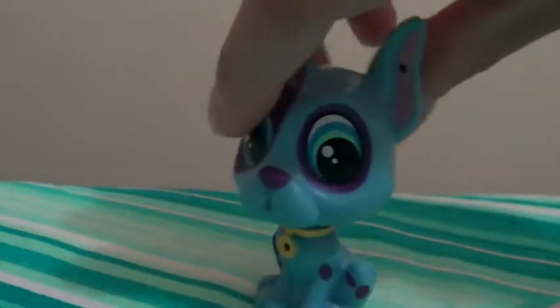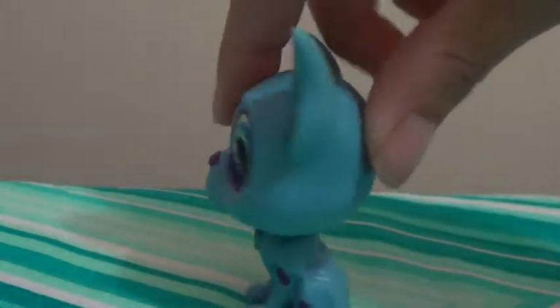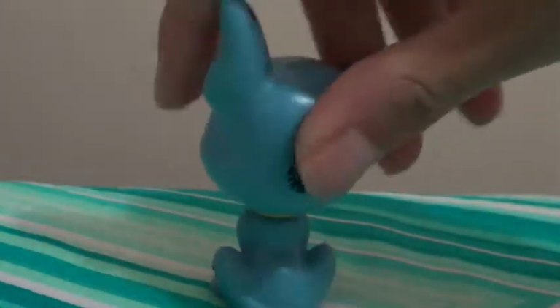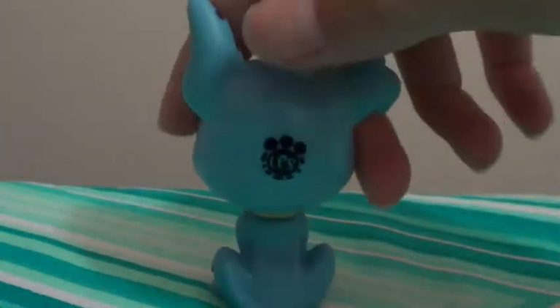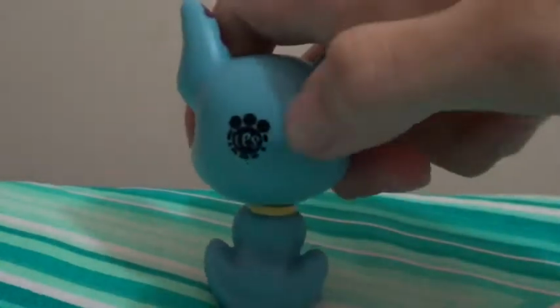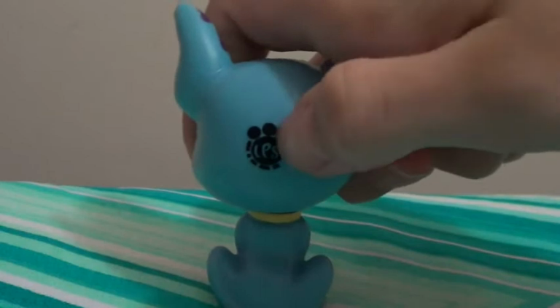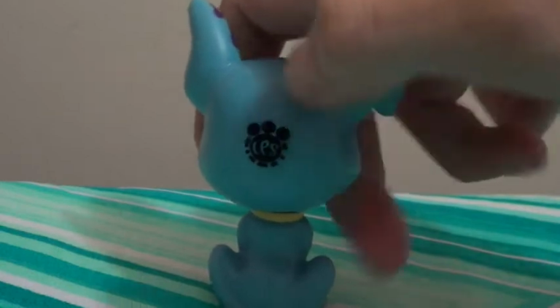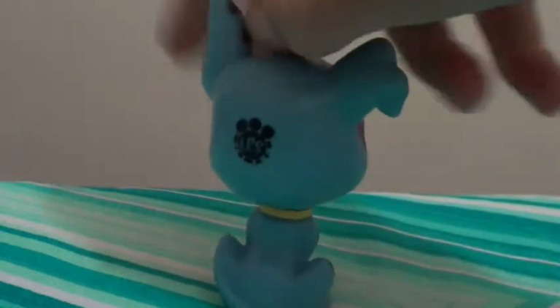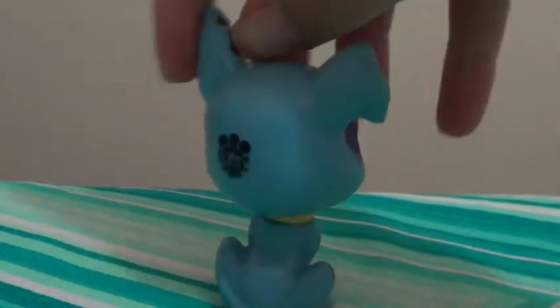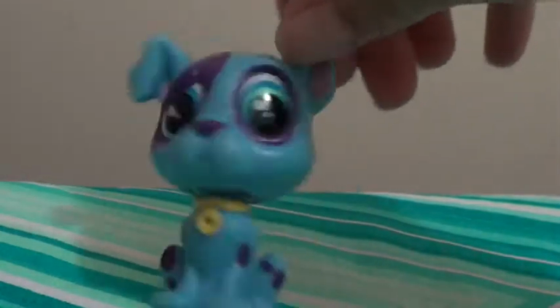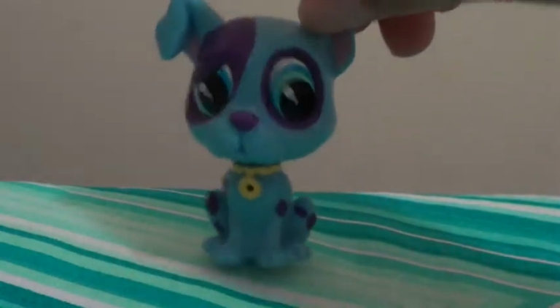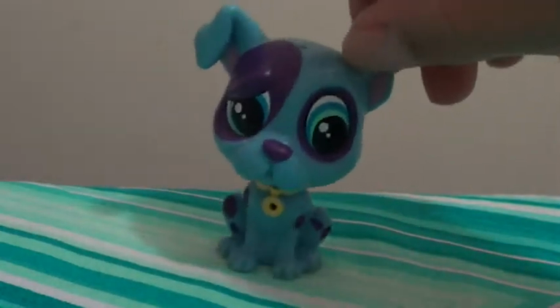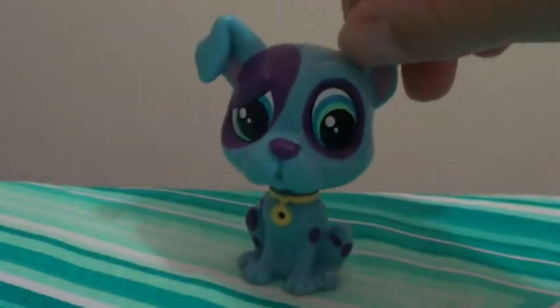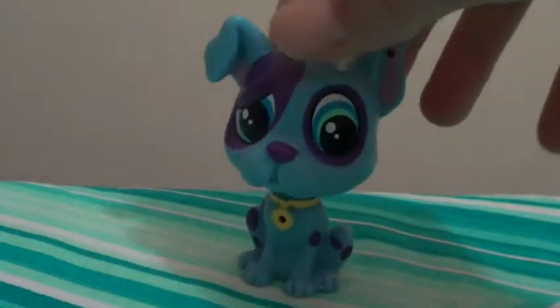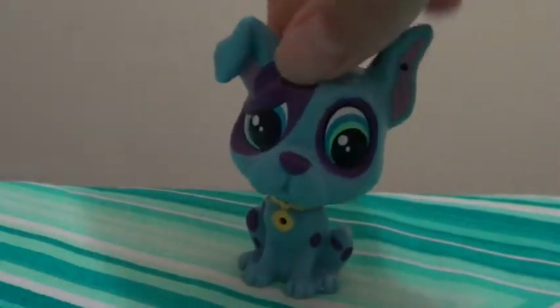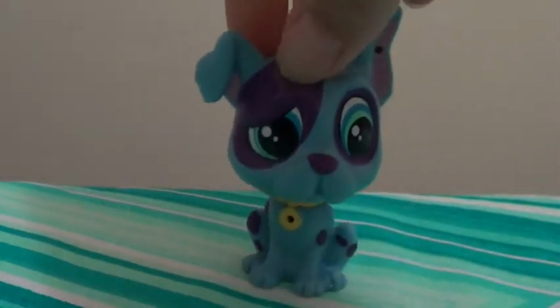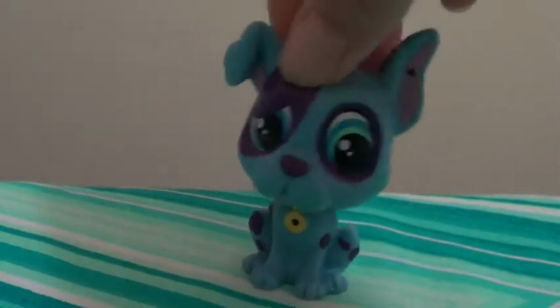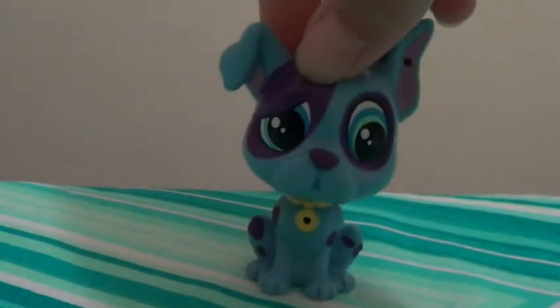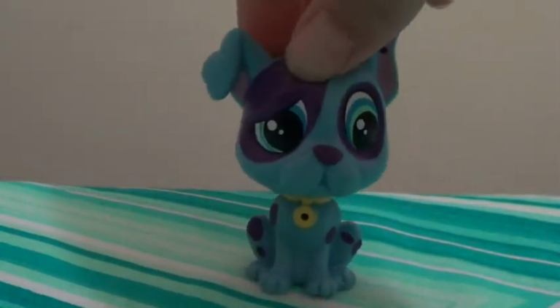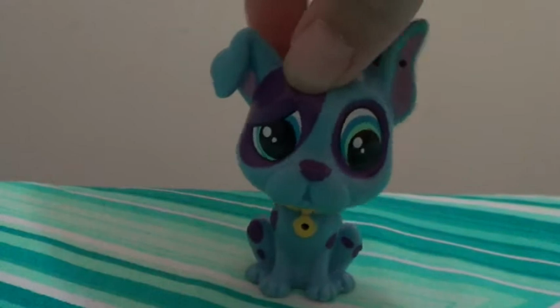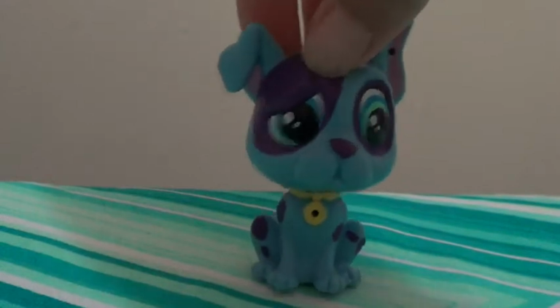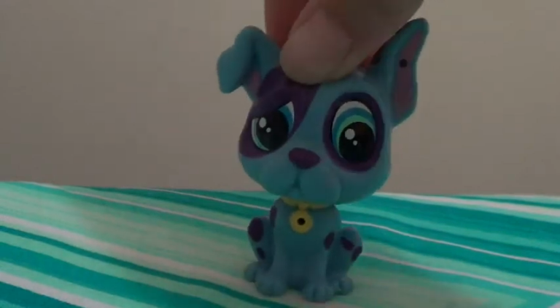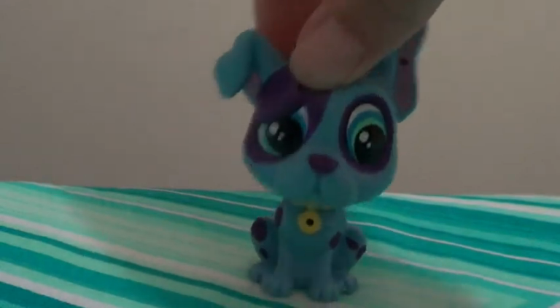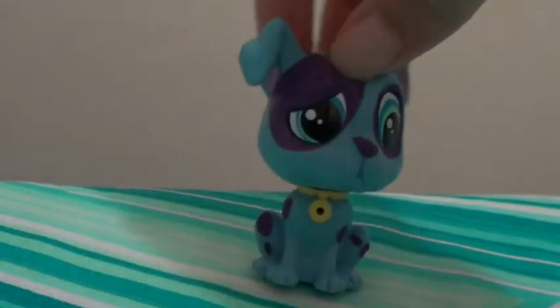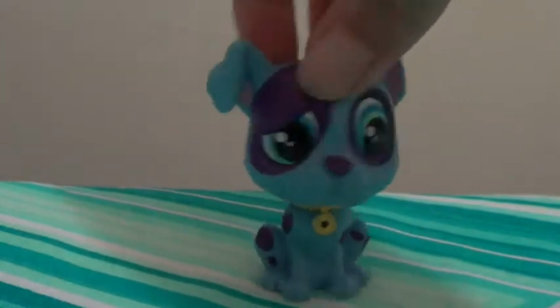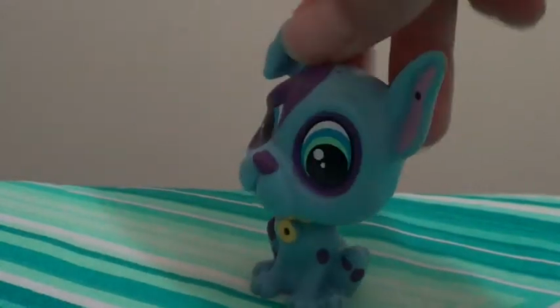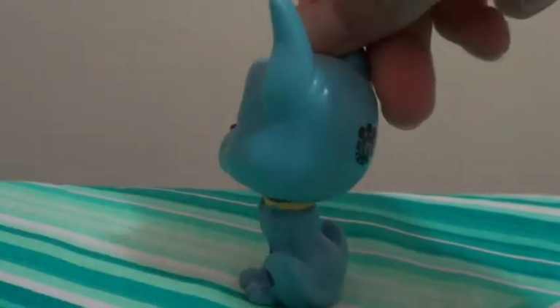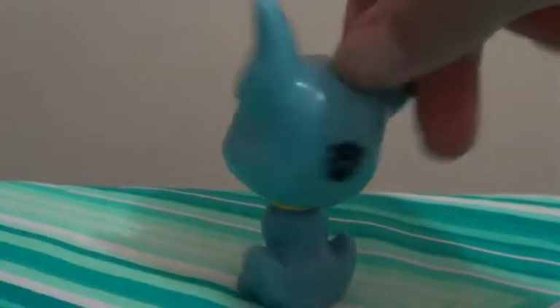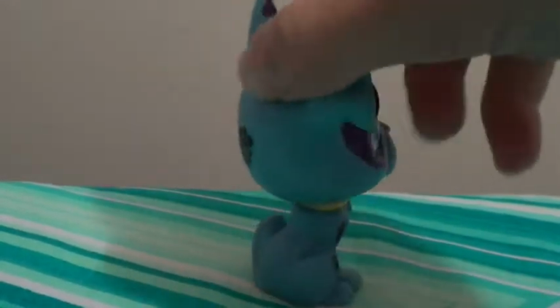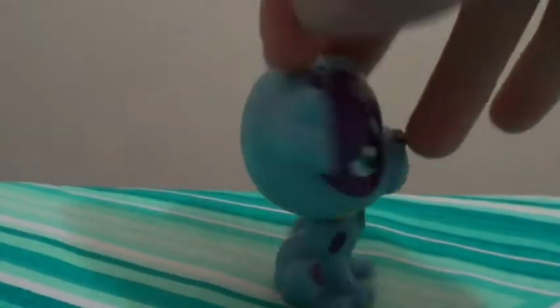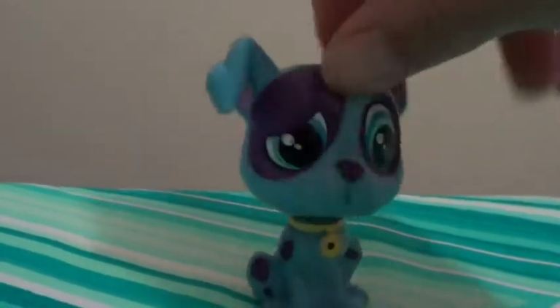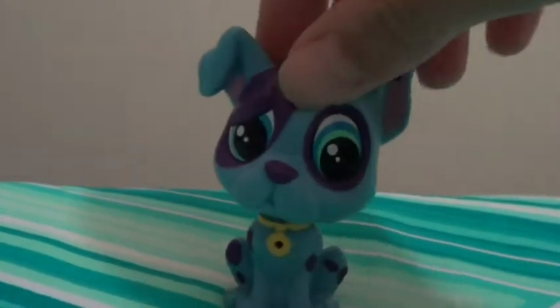If you turn him around, he has his scanning code. We will have a video soon on our channel with a whole bunch of LPS where you can scan them. And yeah, this is the first LPS that came with it.